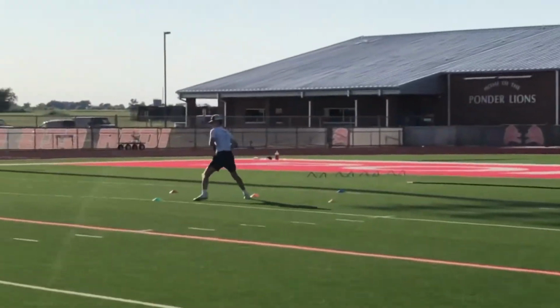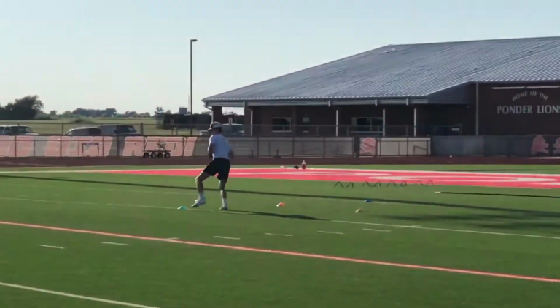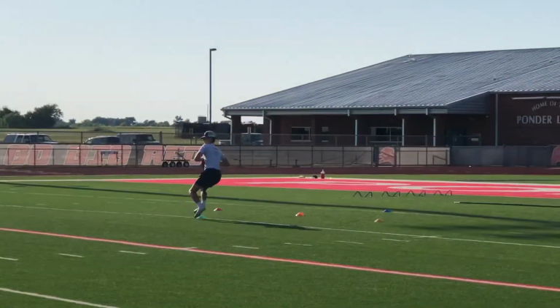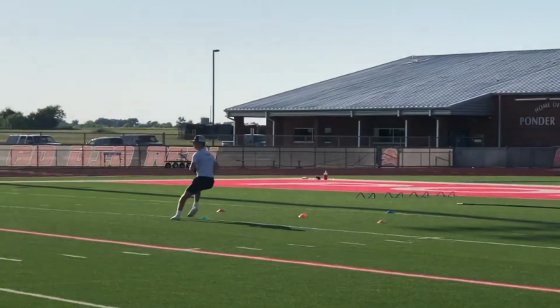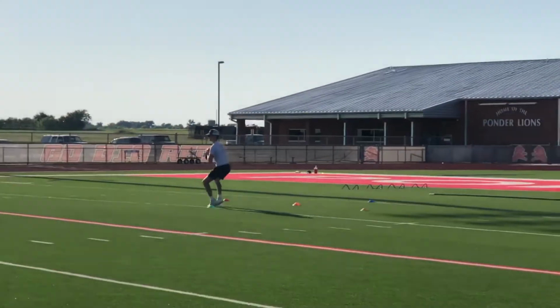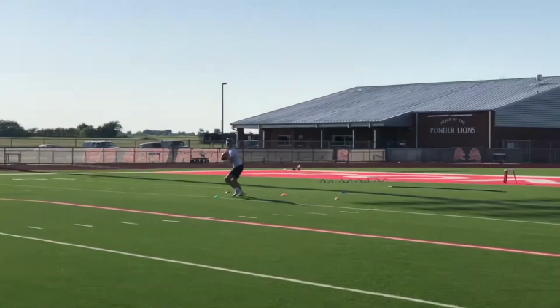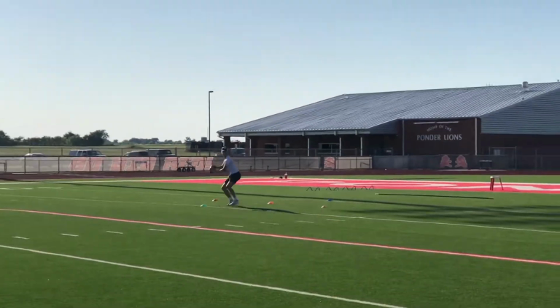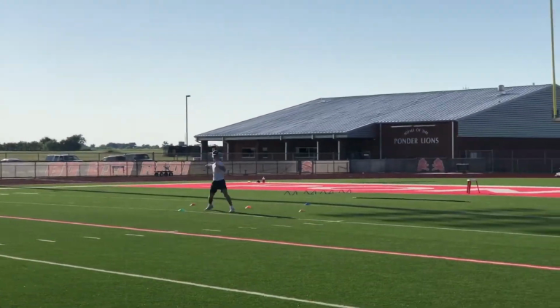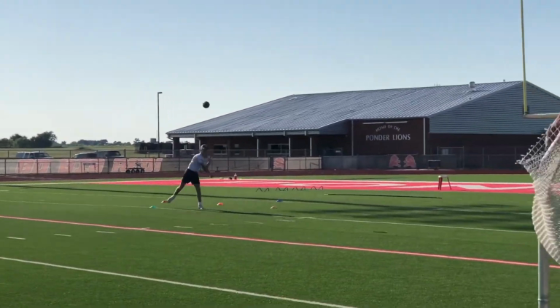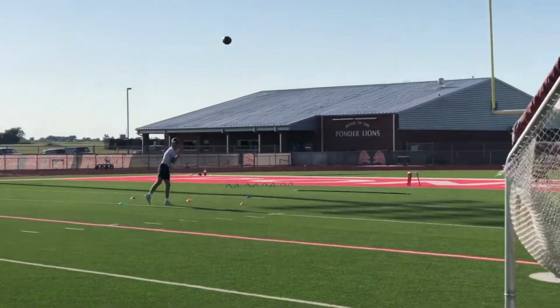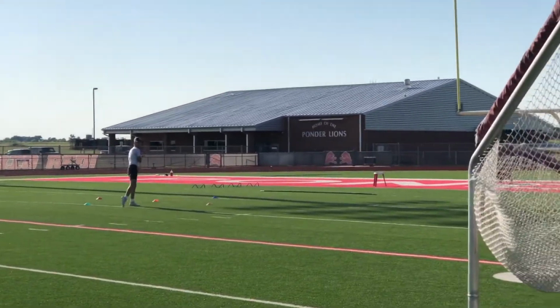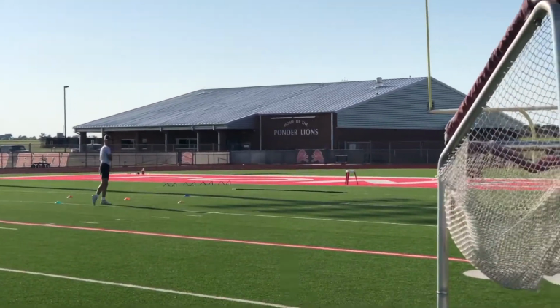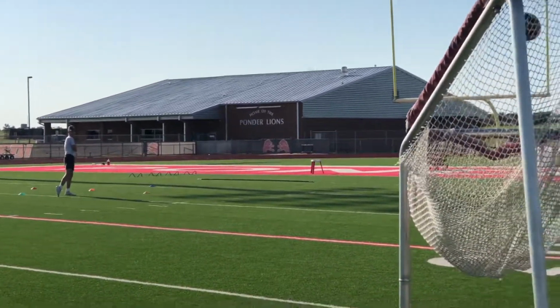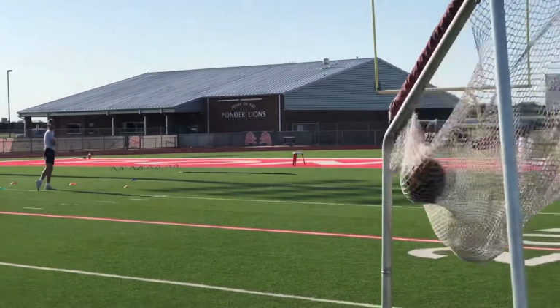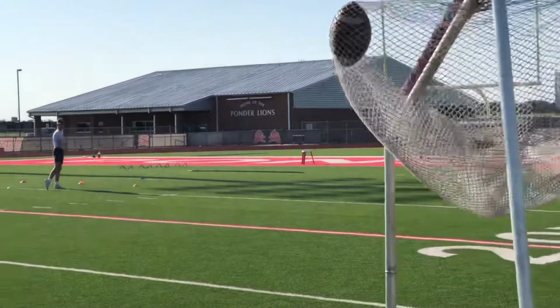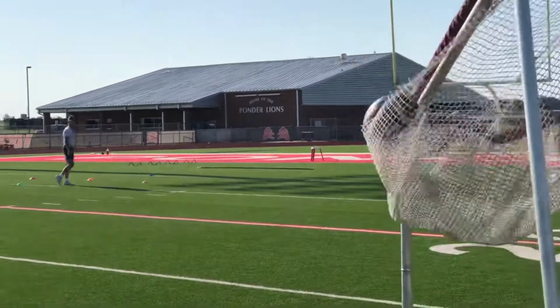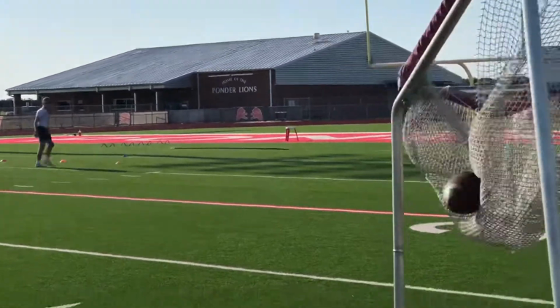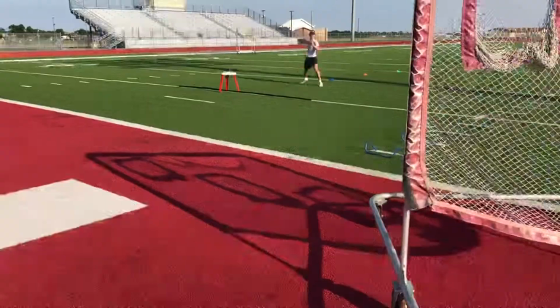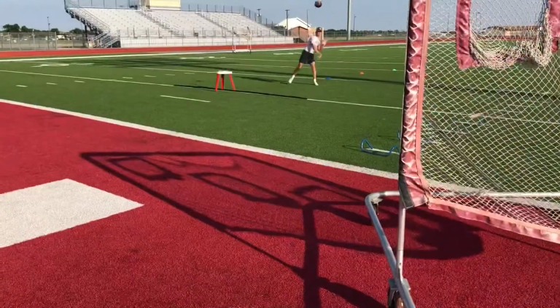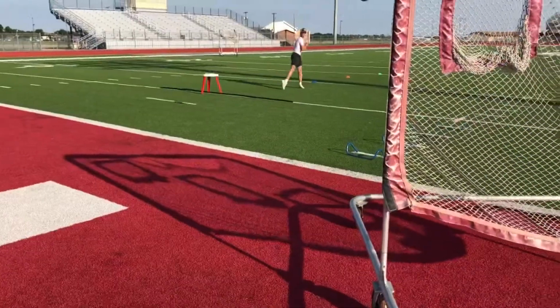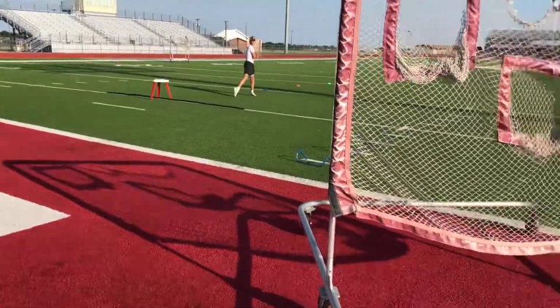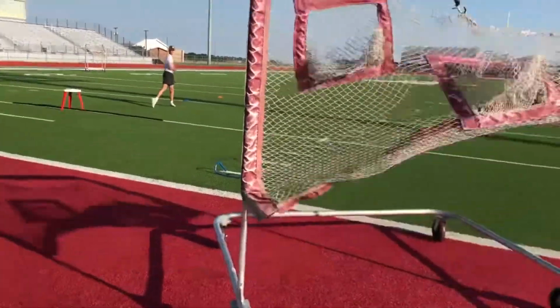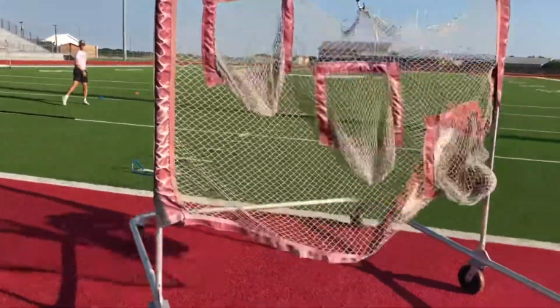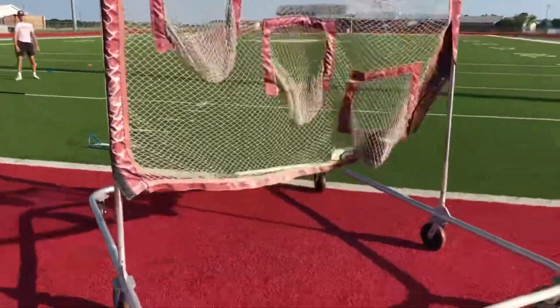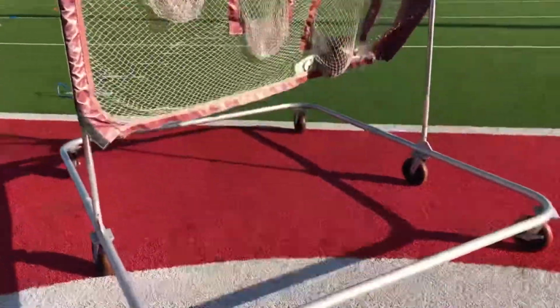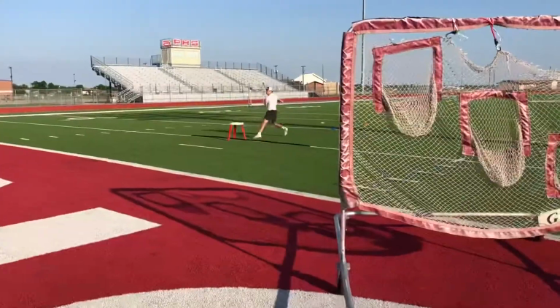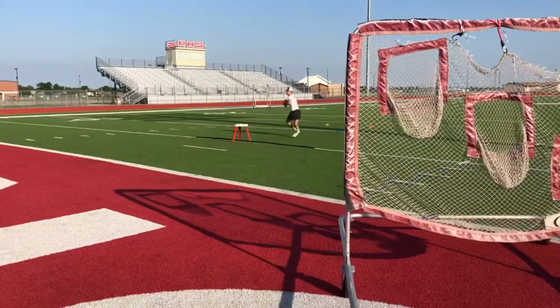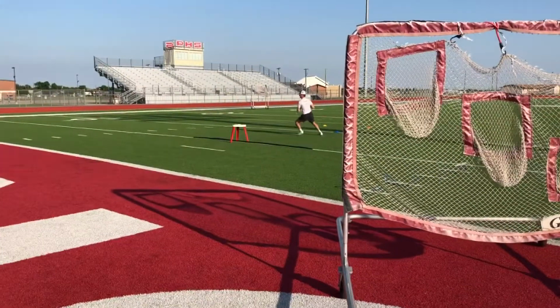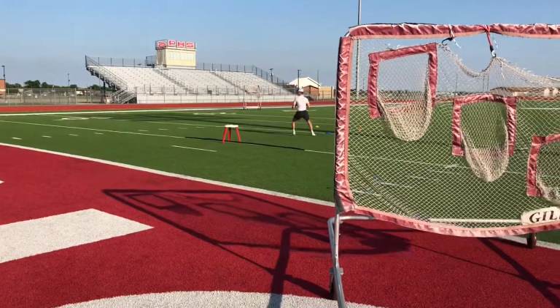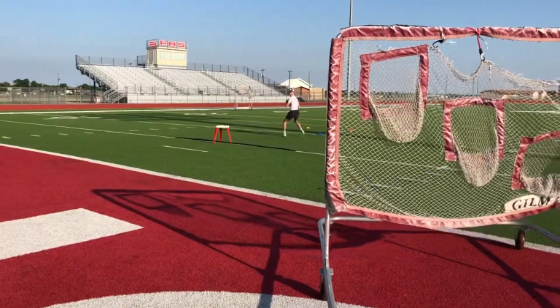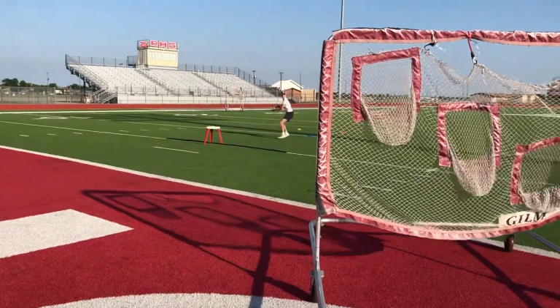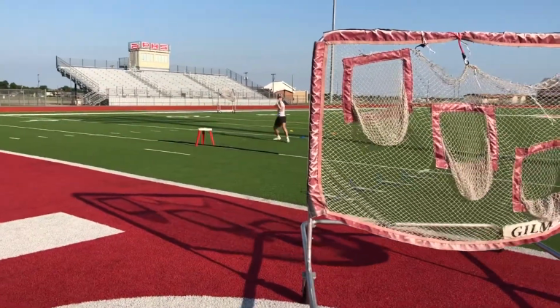Set hips and throw. Pop, pop. There we go. Good. Nice ball. Nice ball. Open ball. Good. Good. Pop. Ball.